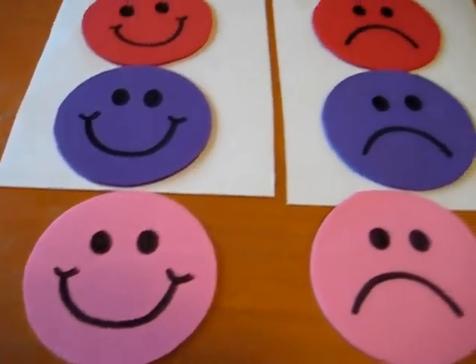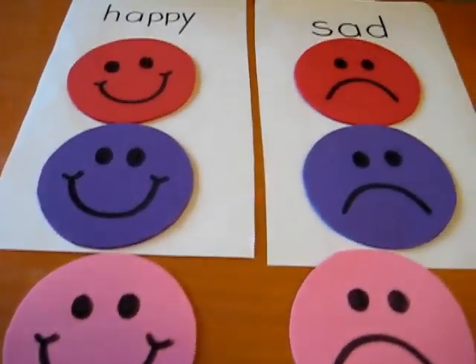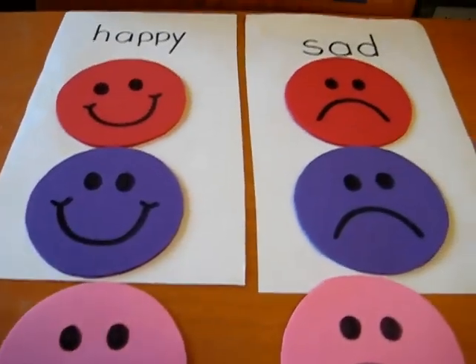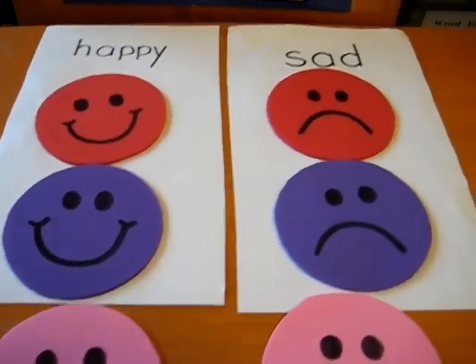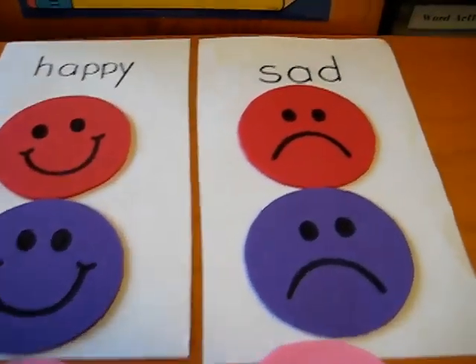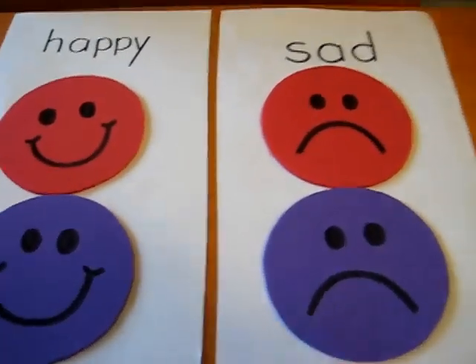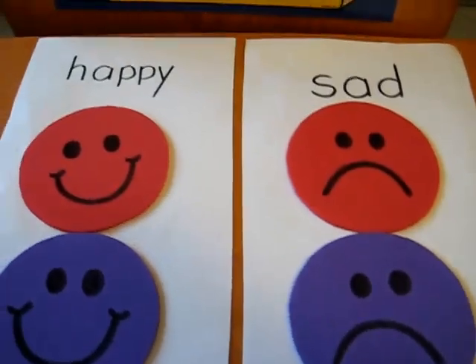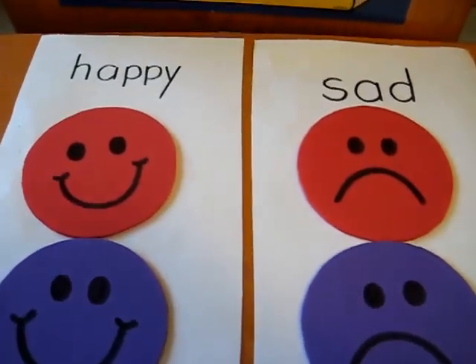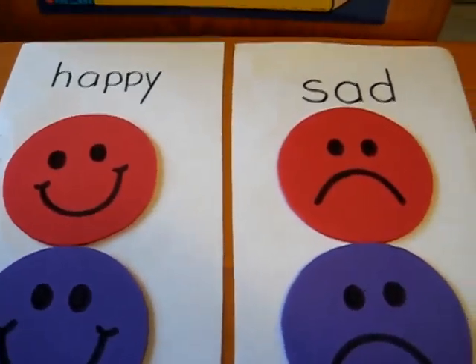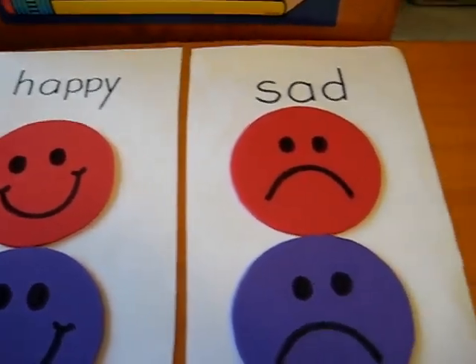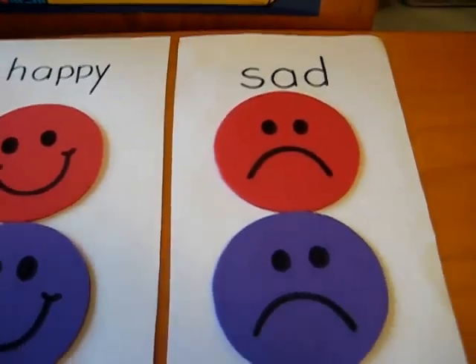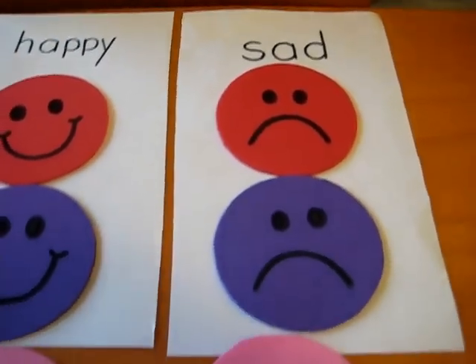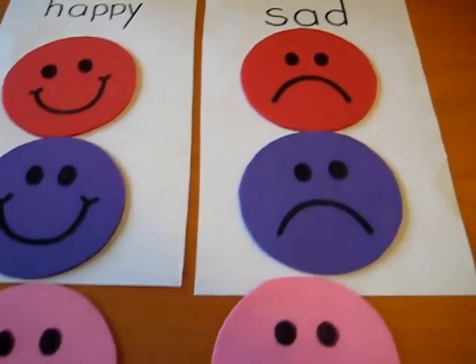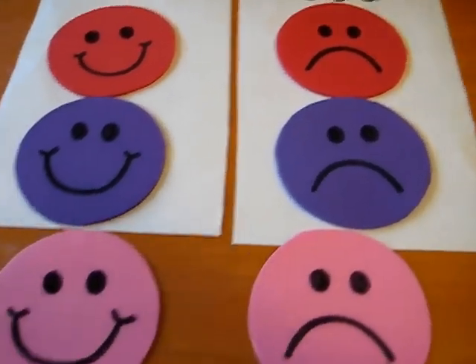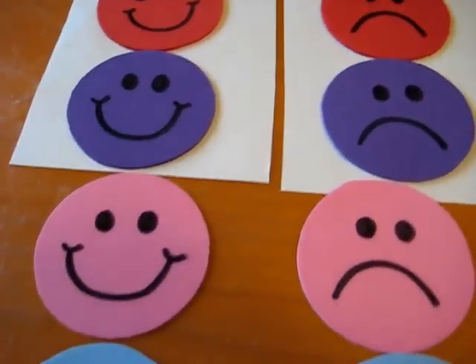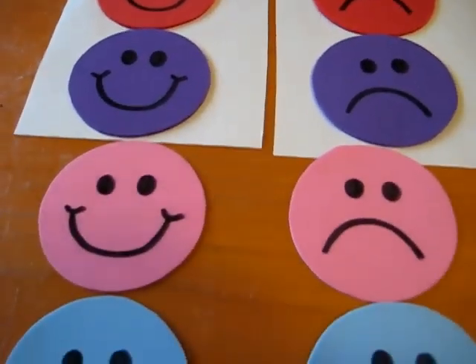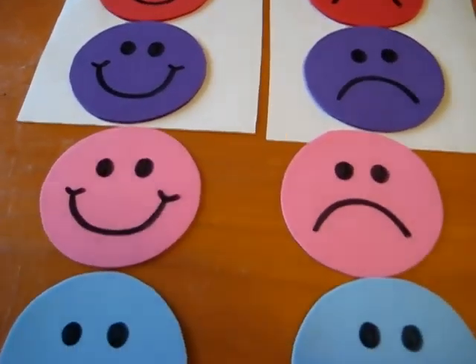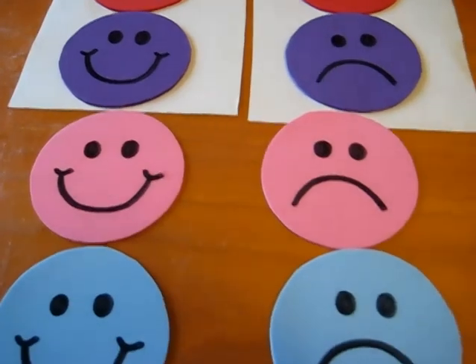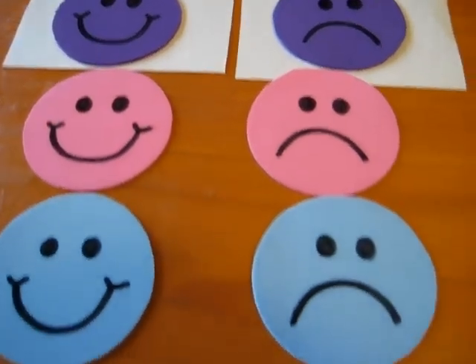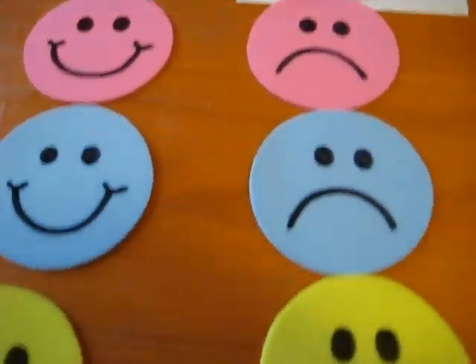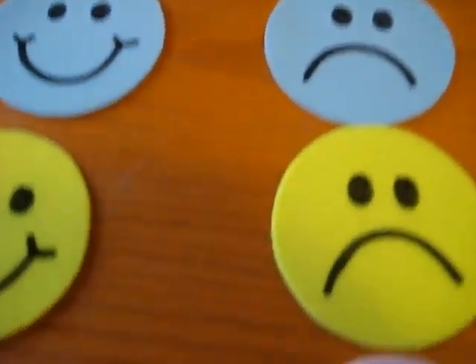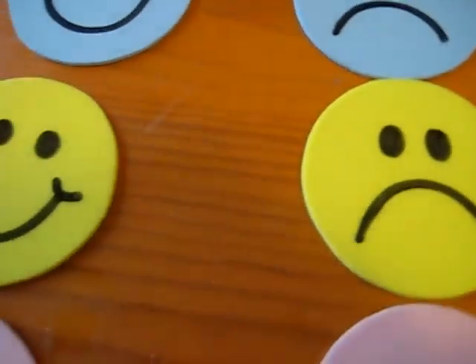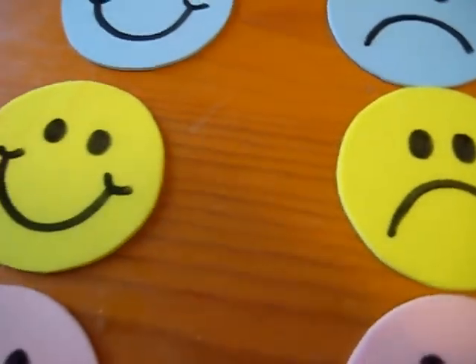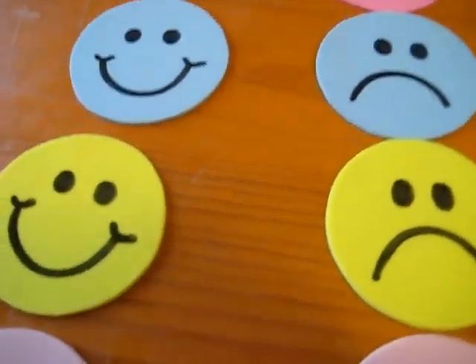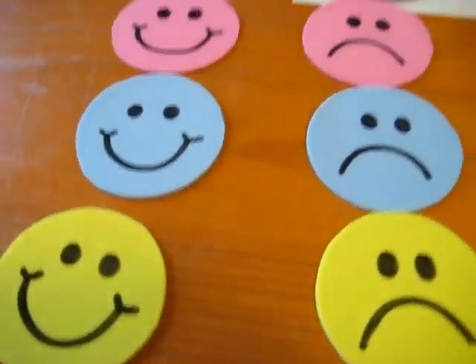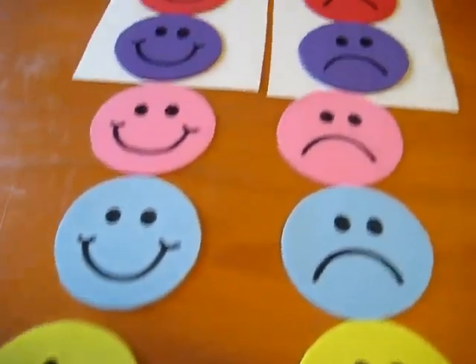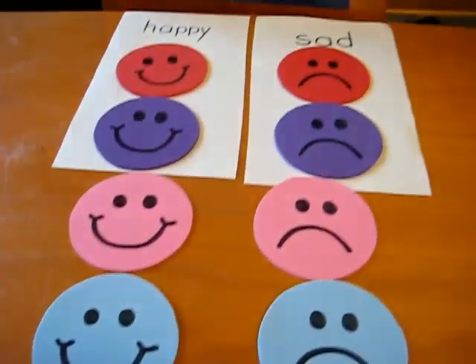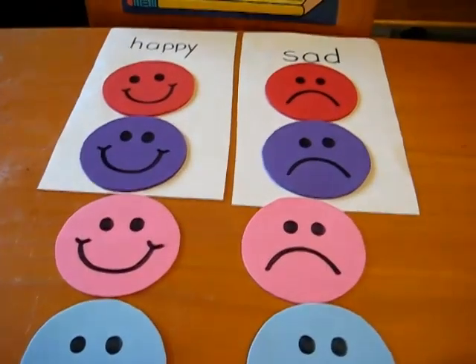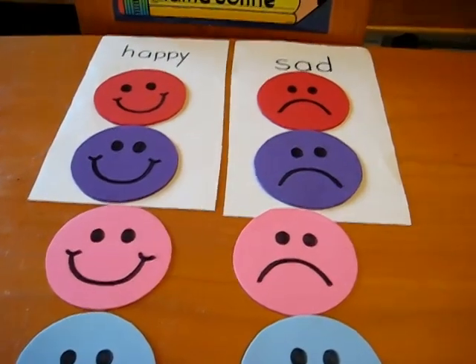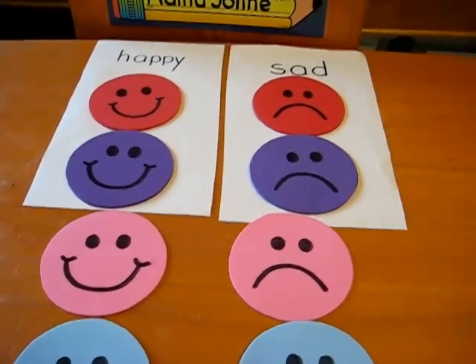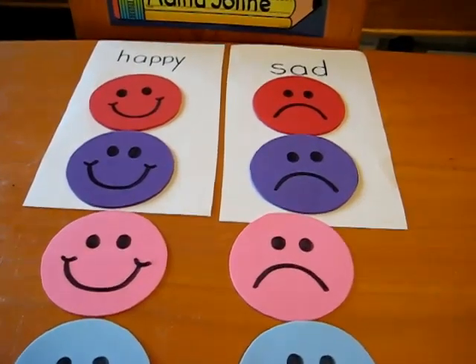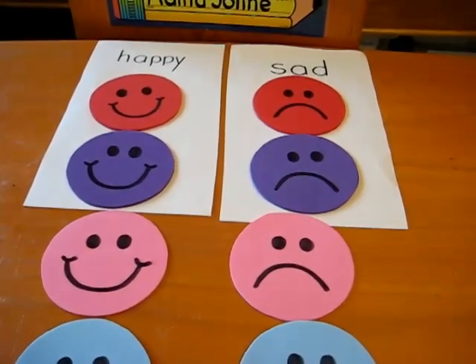There are plenty of little songs you can sing also about happy and sad — learning happy and sad opposites, learning our colors and our expressions. It makes it into a fun little game for your toddler.